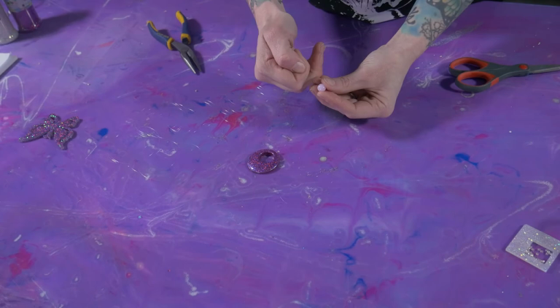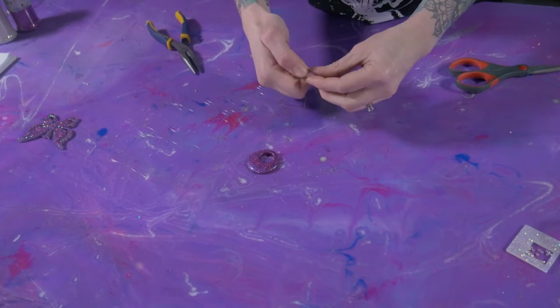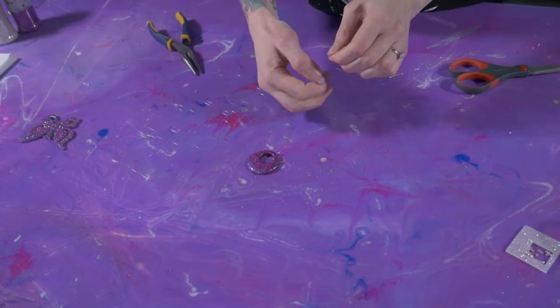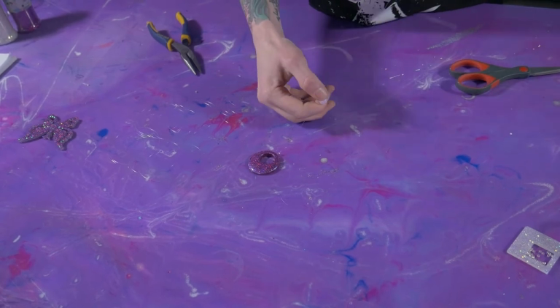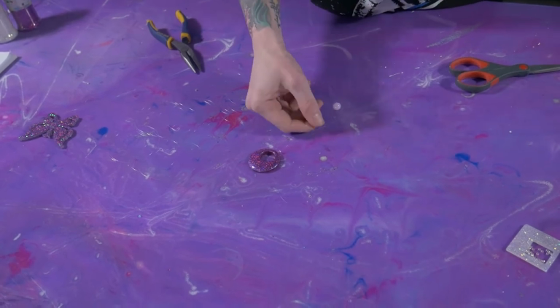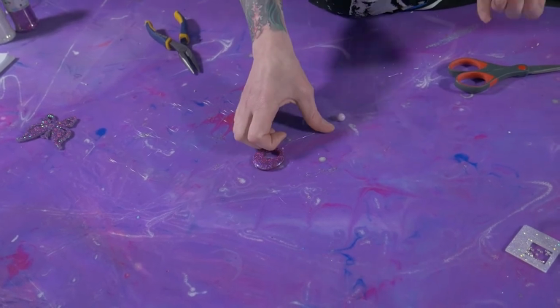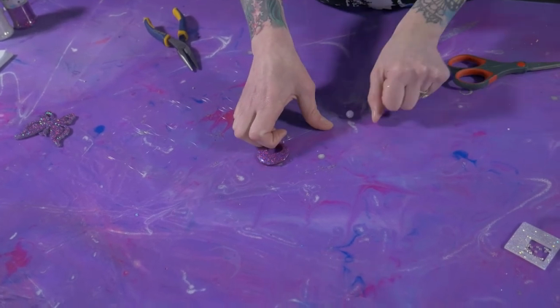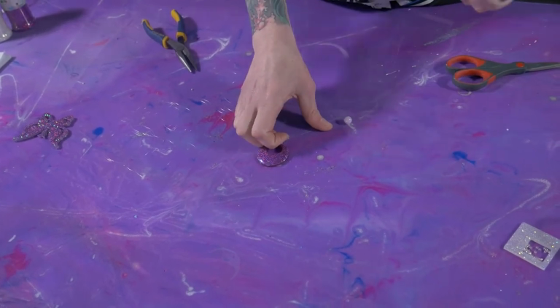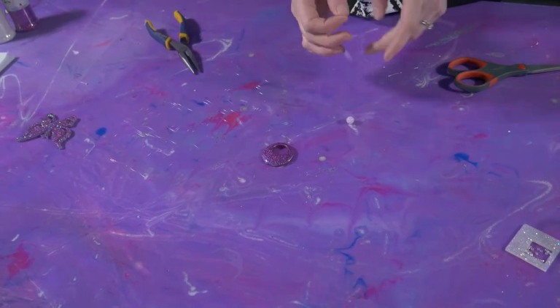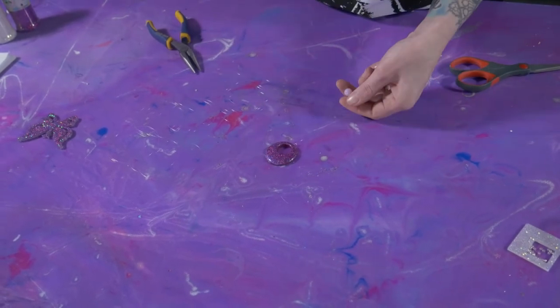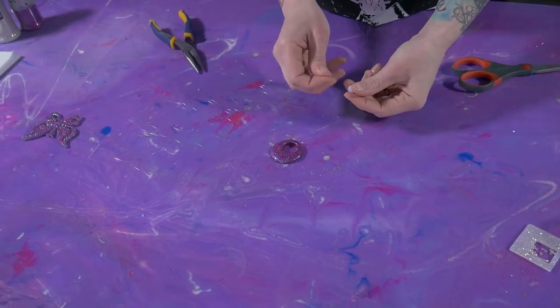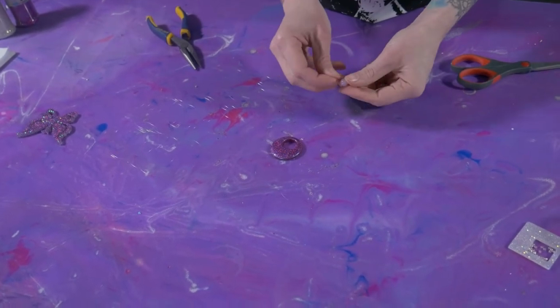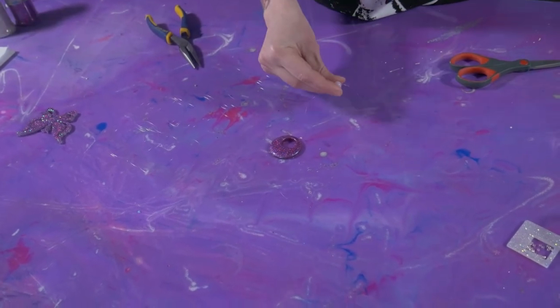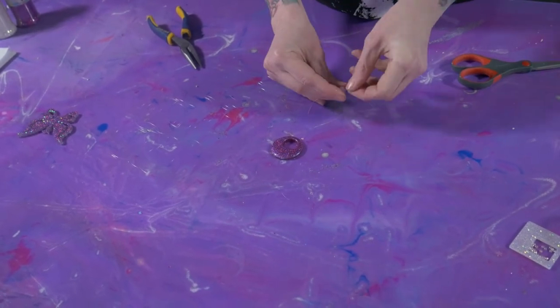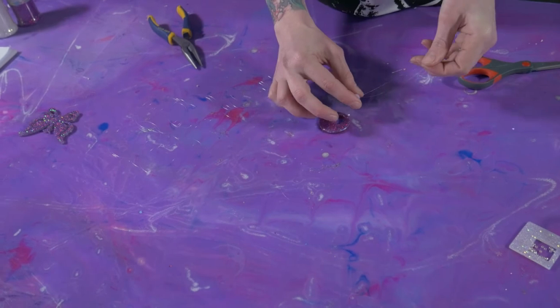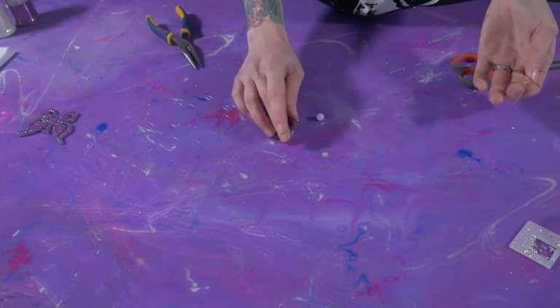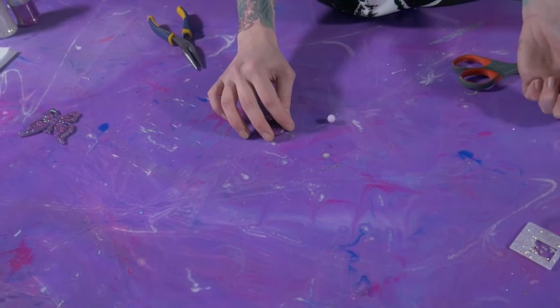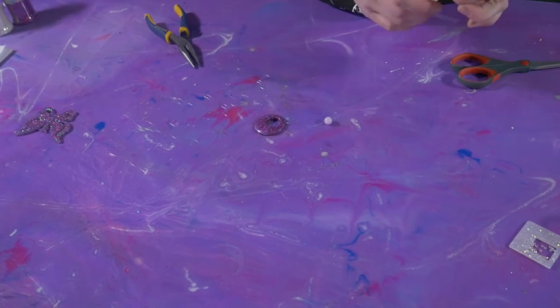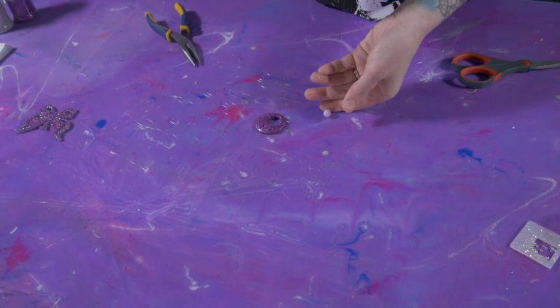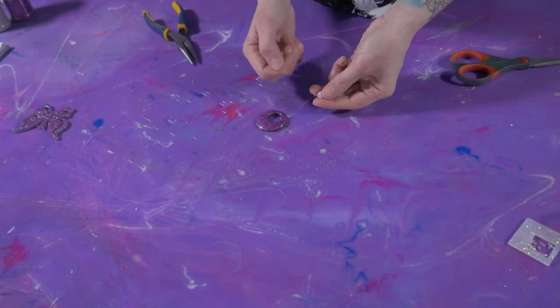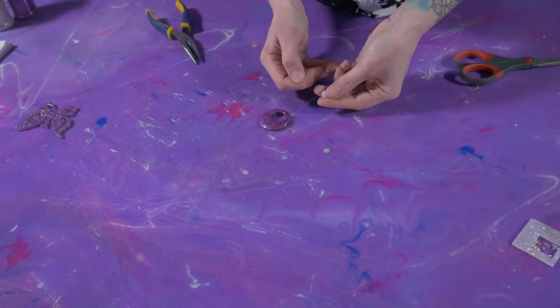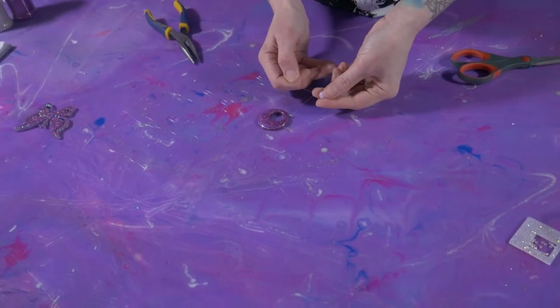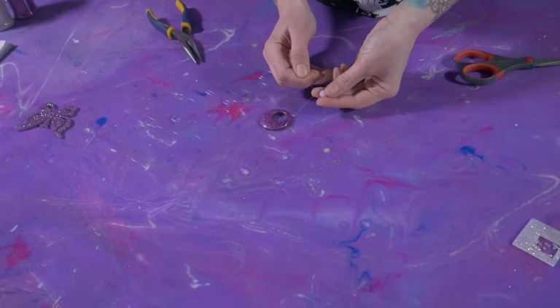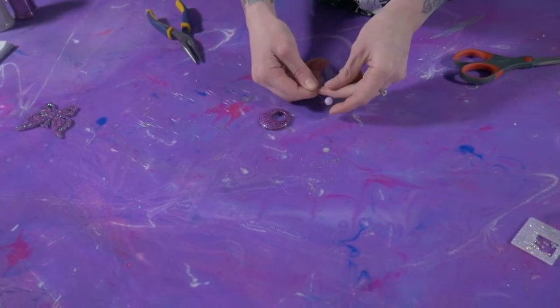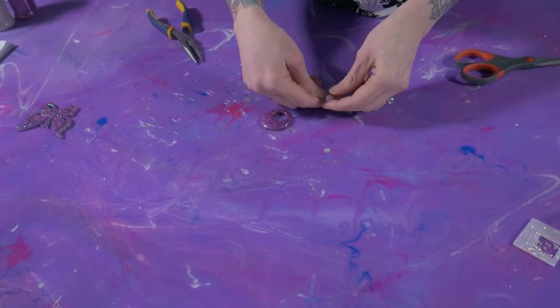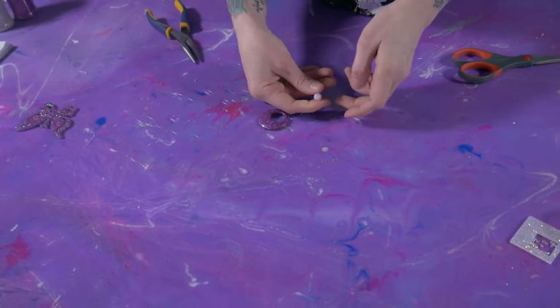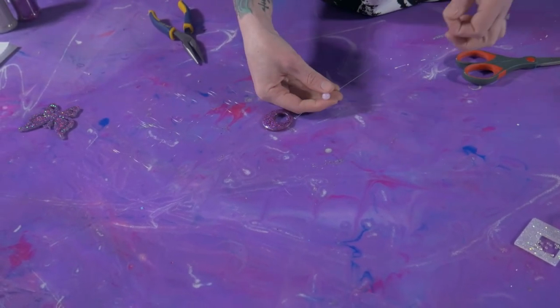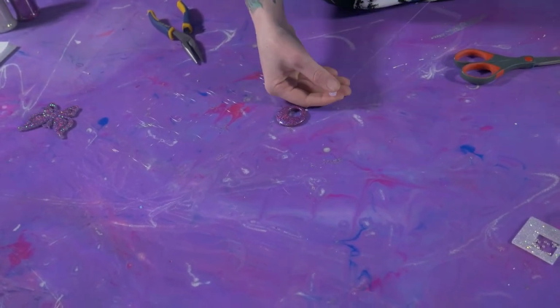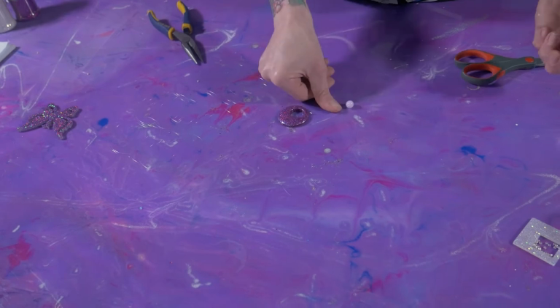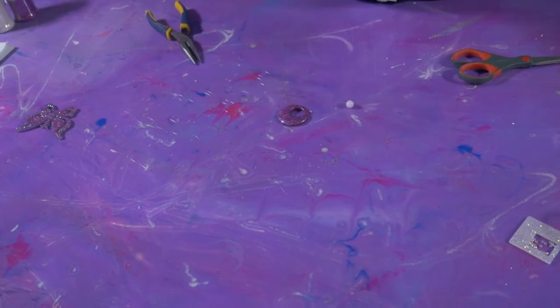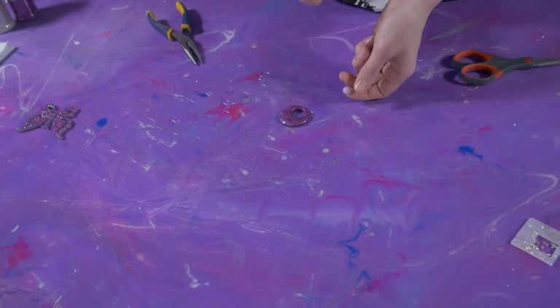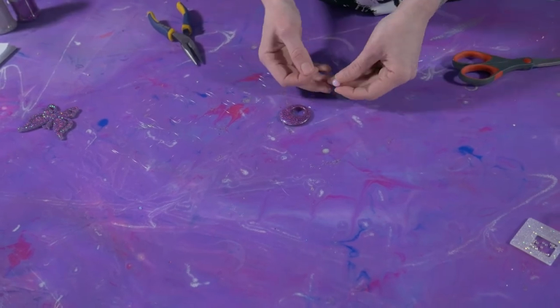Take your bead — you're going to do the same thing you did with that other medium bead, but this is all at the length that you want it at. This is just for decoration. So loop it back around and pull it tight. You're going to do this for all of them.